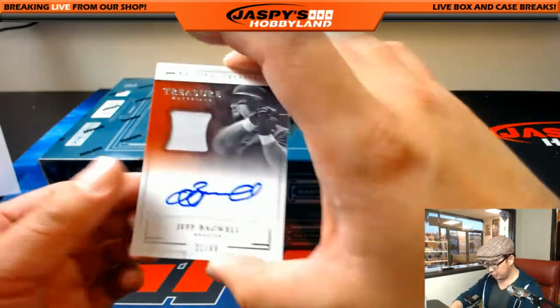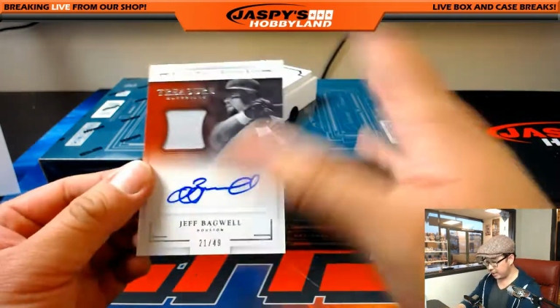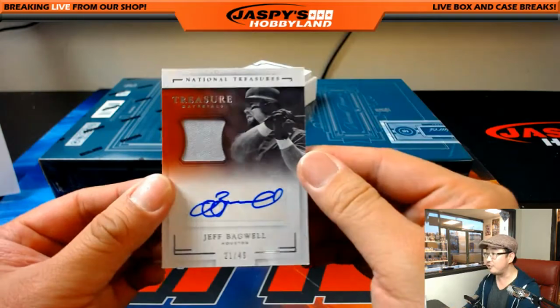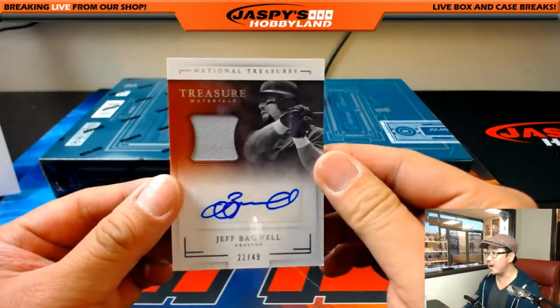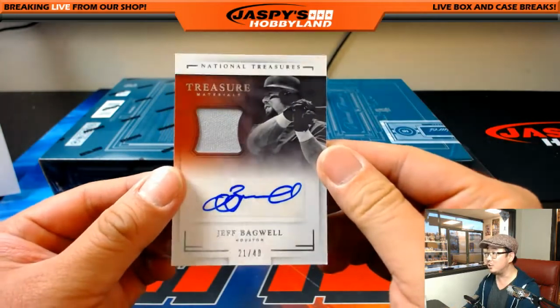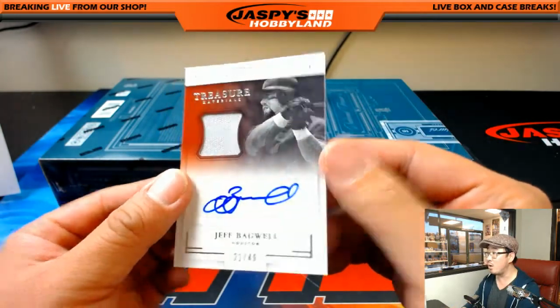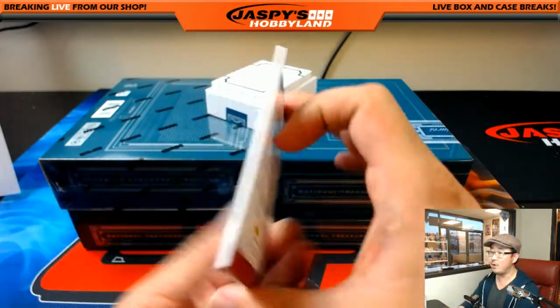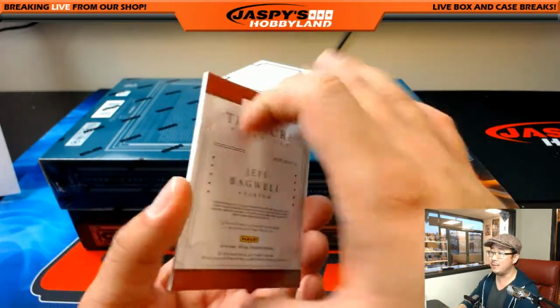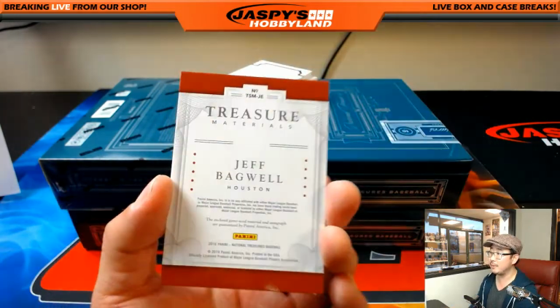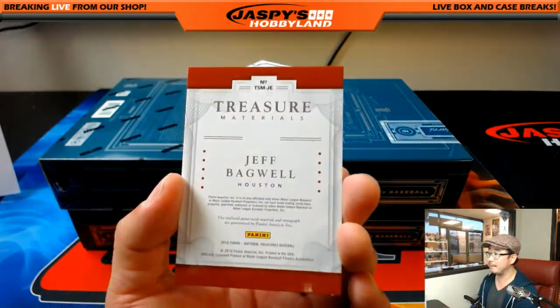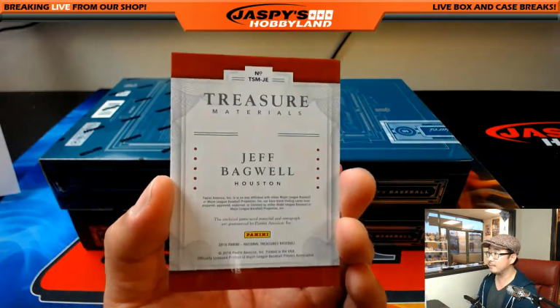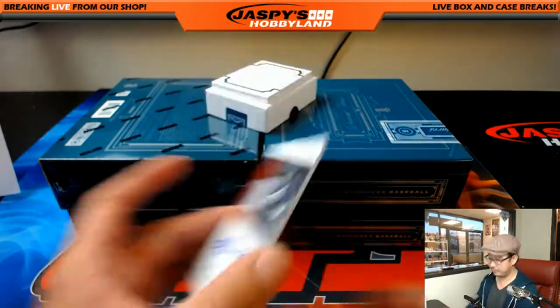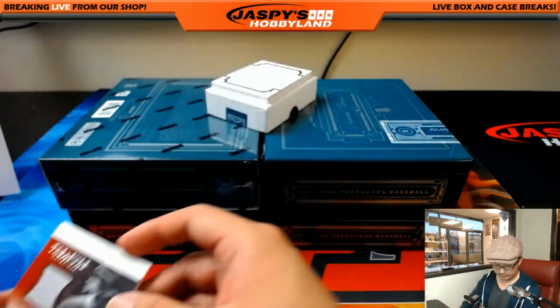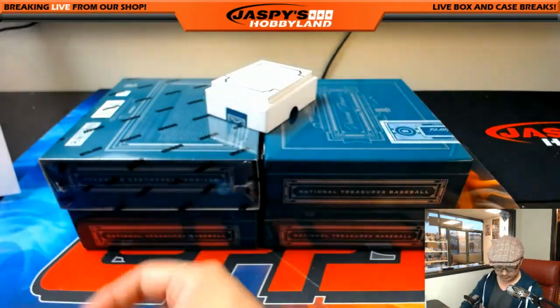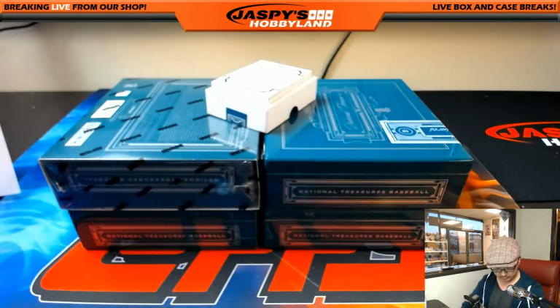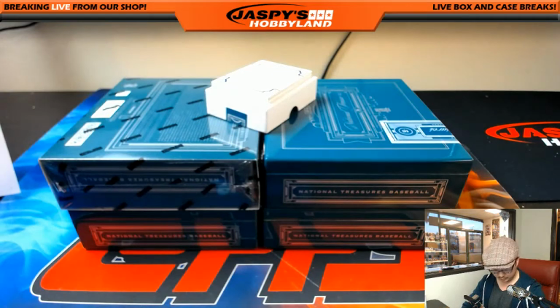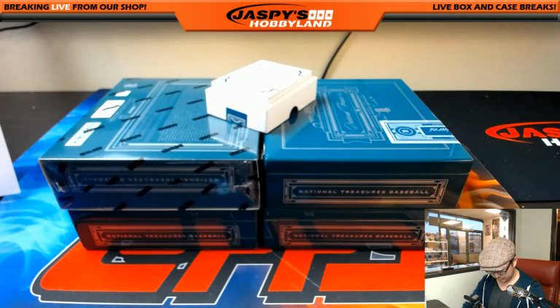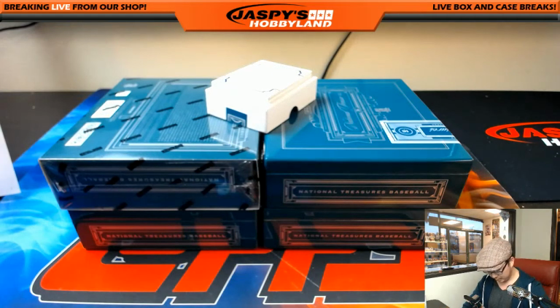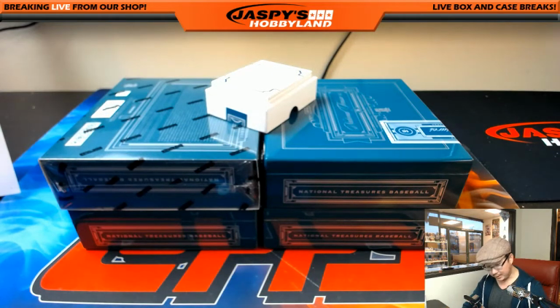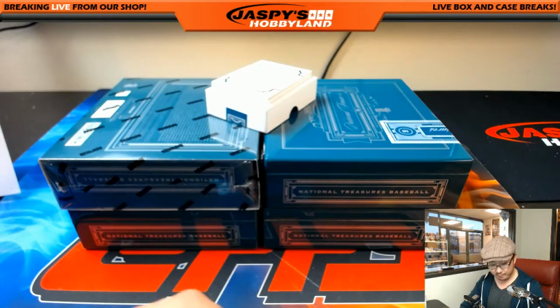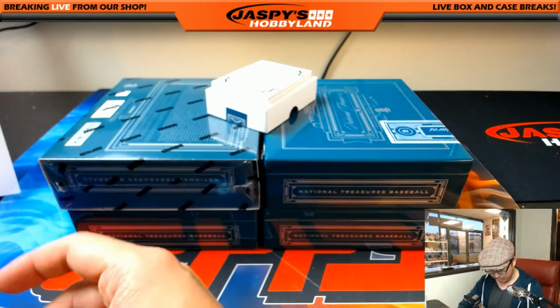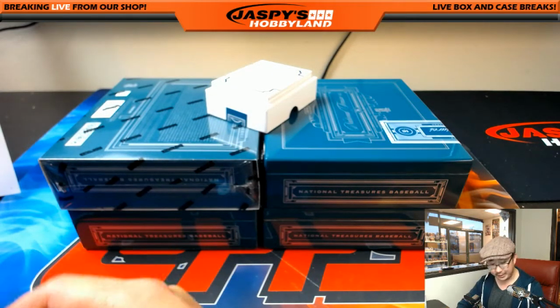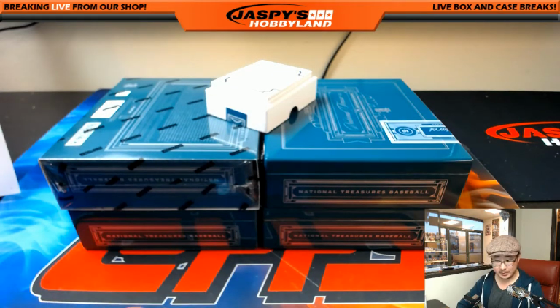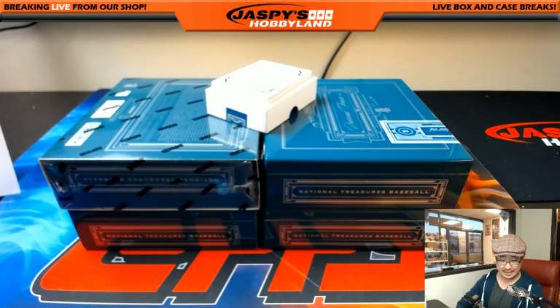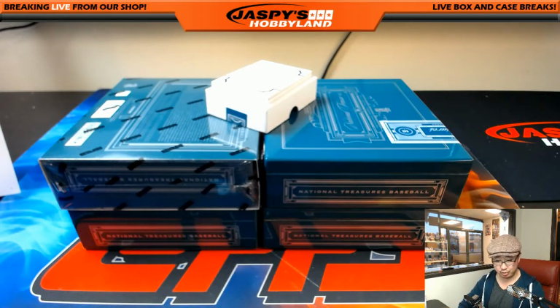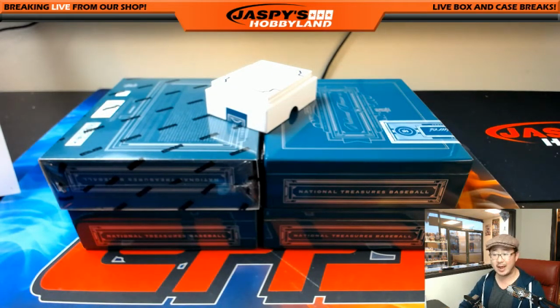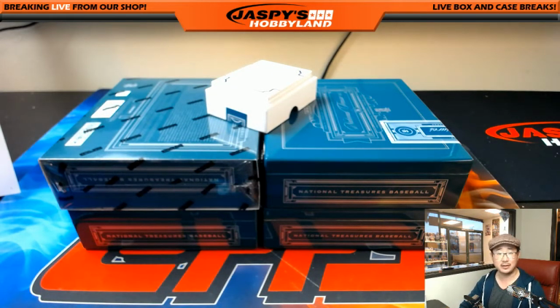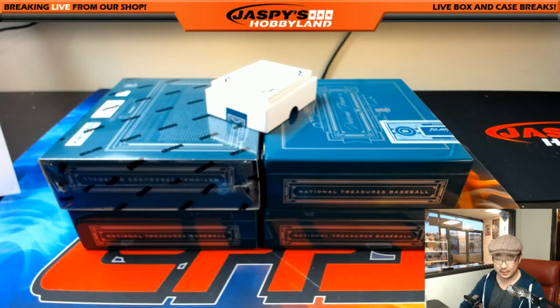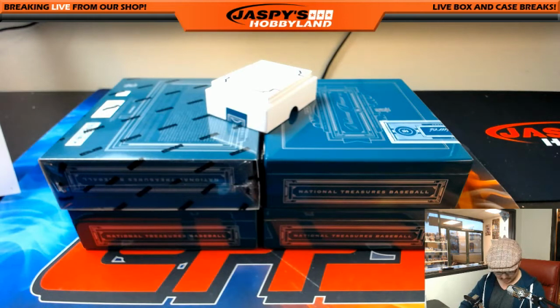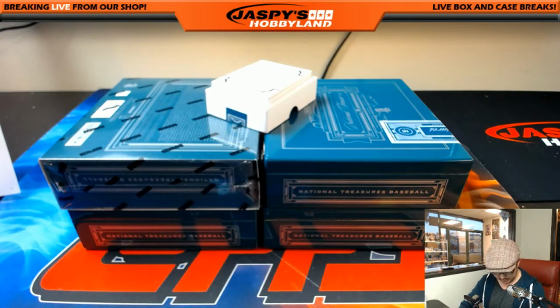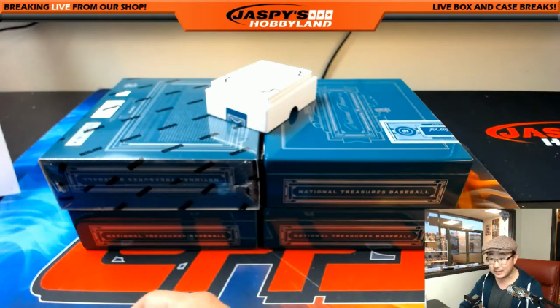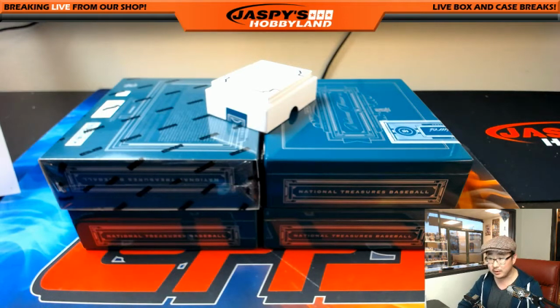Jersey autograph, Jeff Bagwell, 21 out of 49 — part of the Killer B's, Astros. Rex, there you go. Rex is also asking about the Dodgers — remember Hideo Nomo? Why doesn't he sign? I don't know.